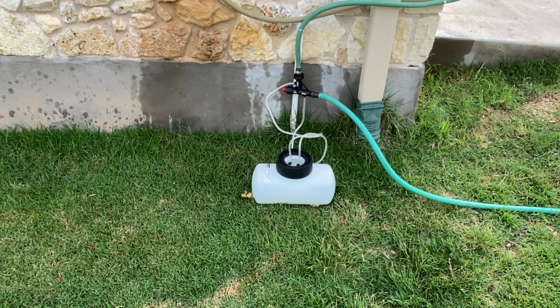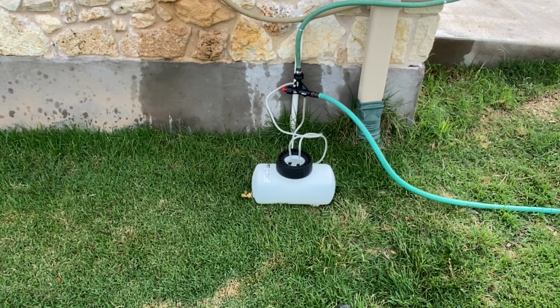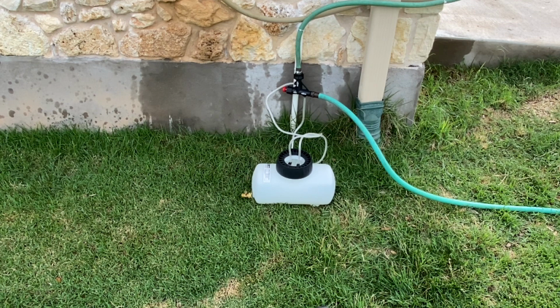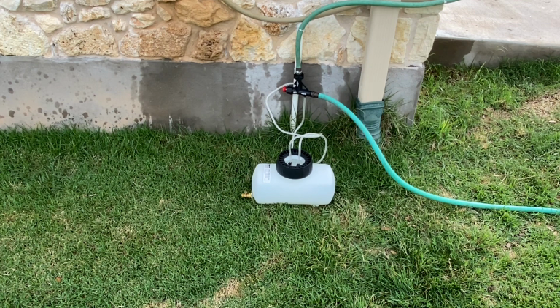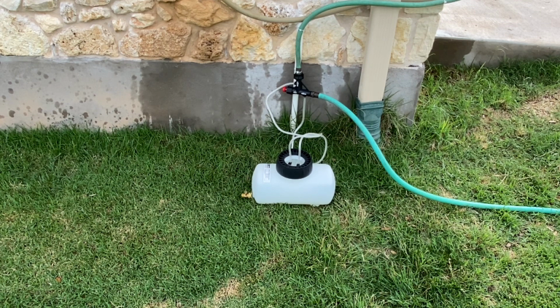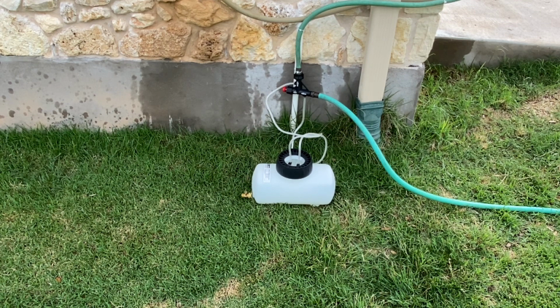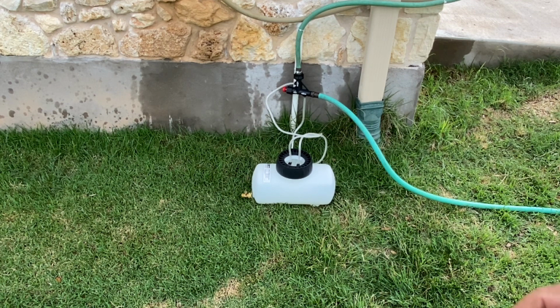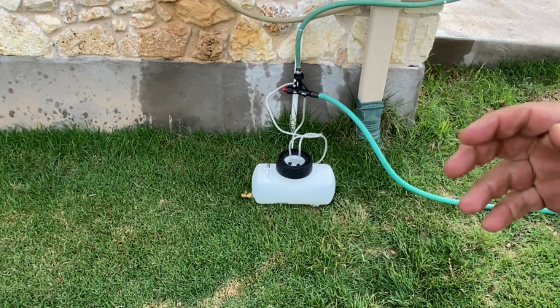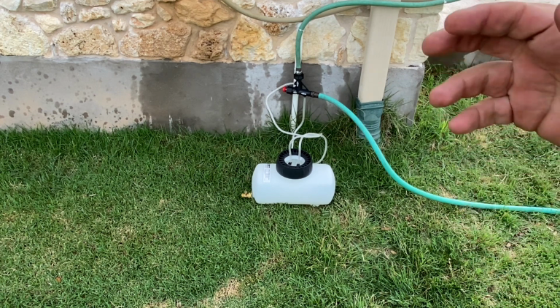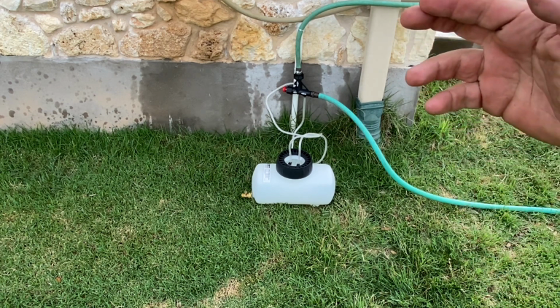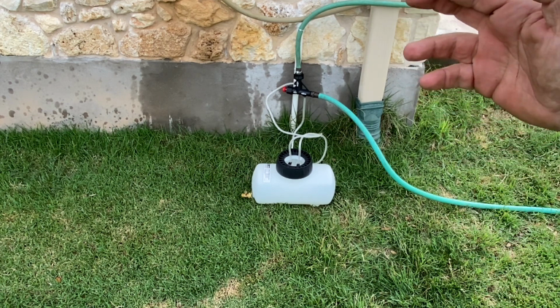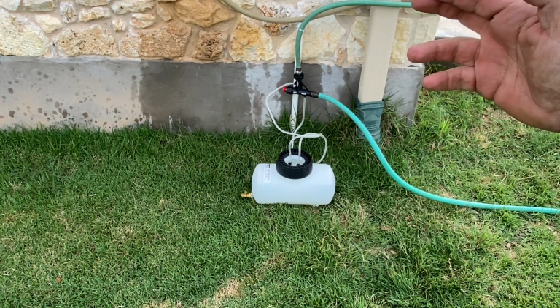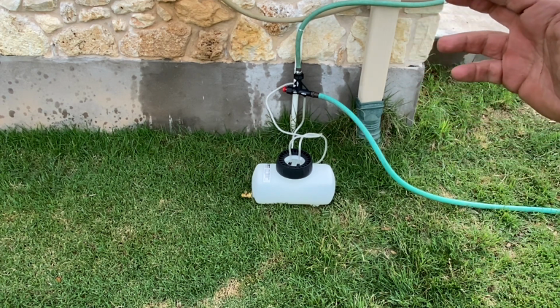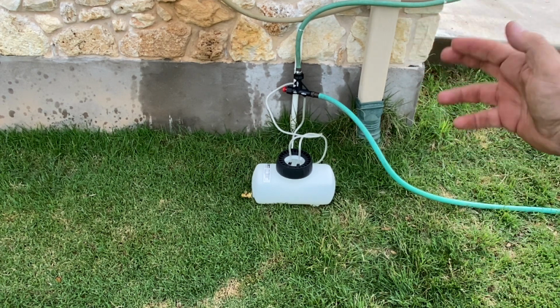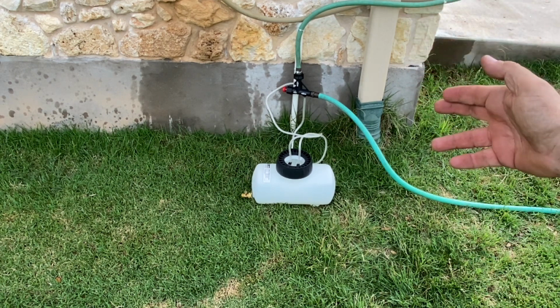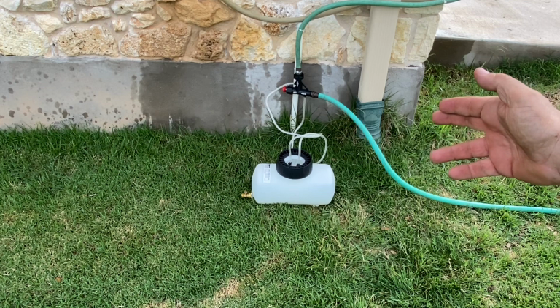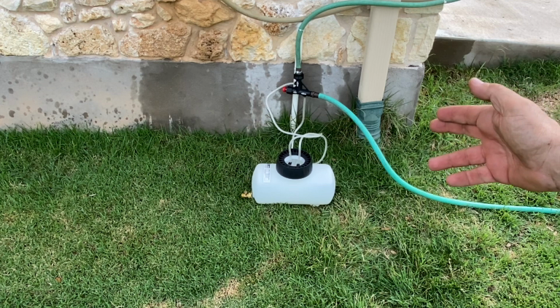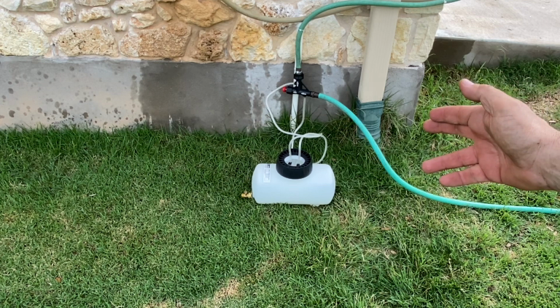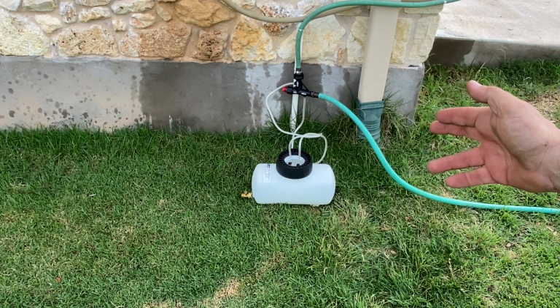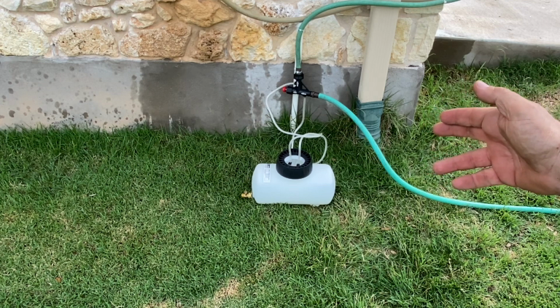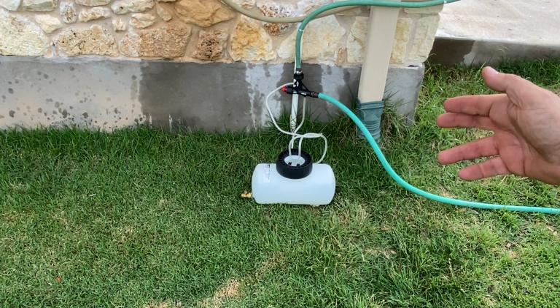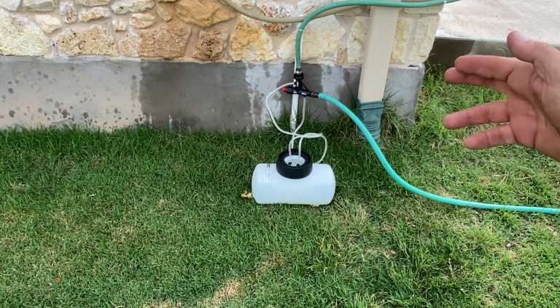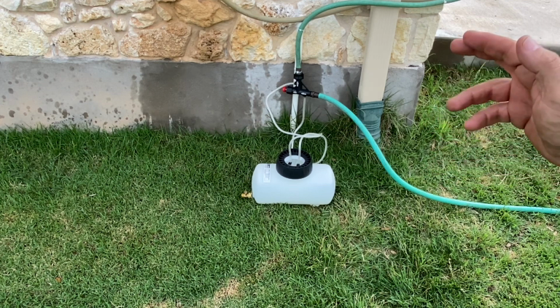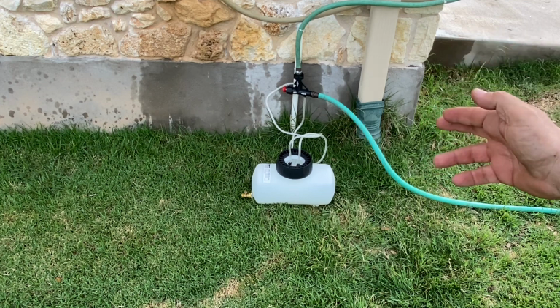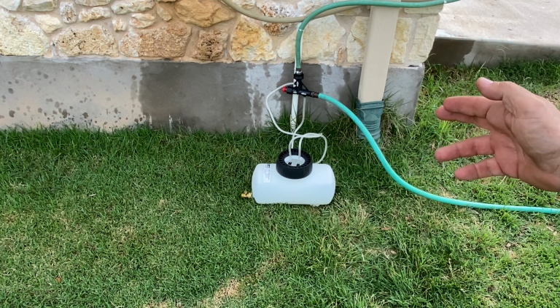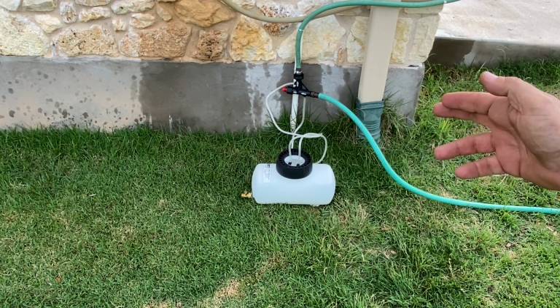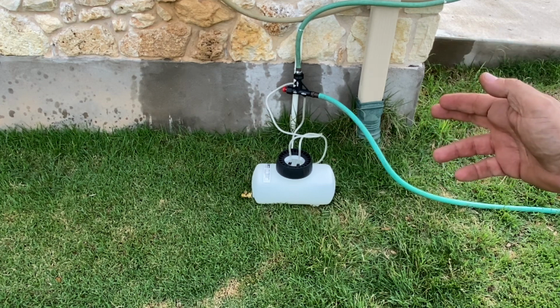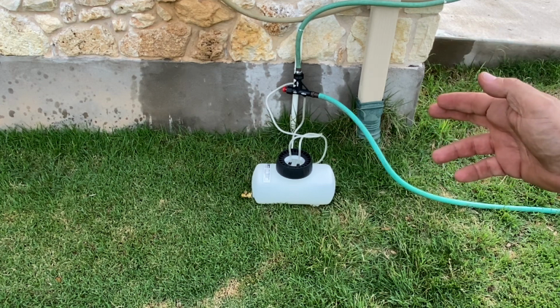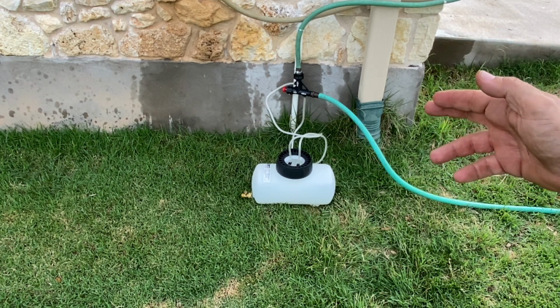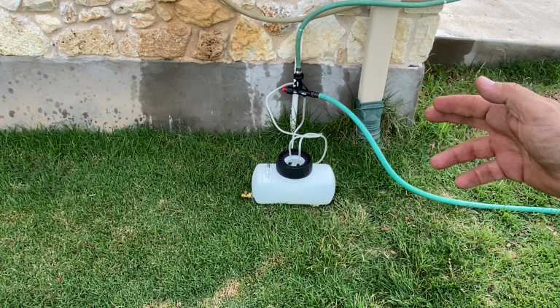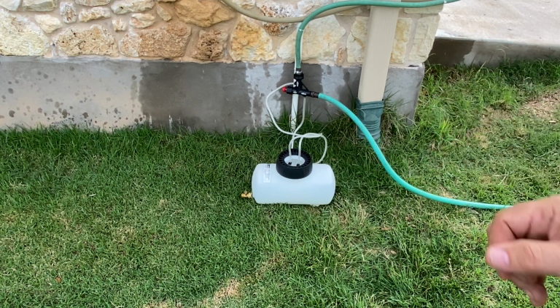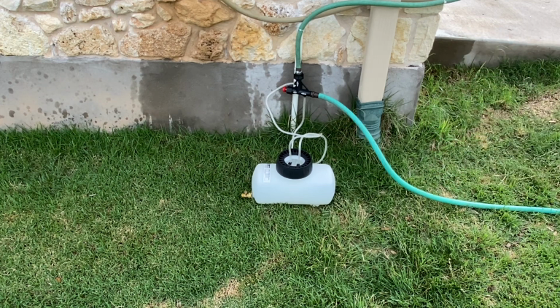I hope this video was helpful. To learn more about this fertilizer sprayer from Chapin — the model 4720 — I hope this was useful and have a great day.